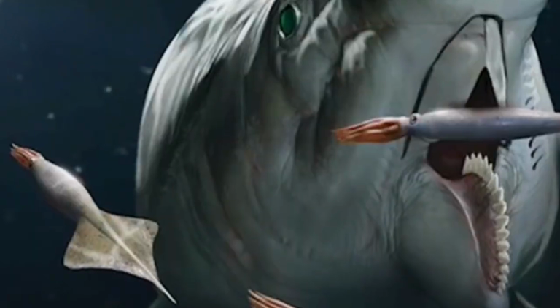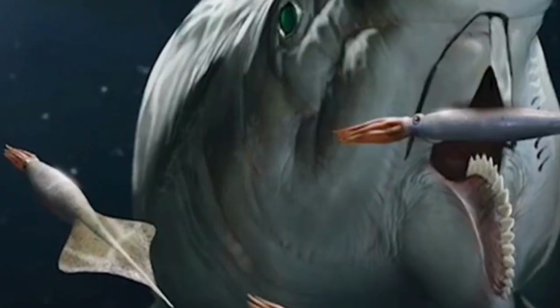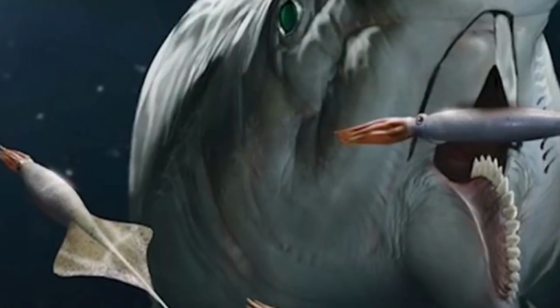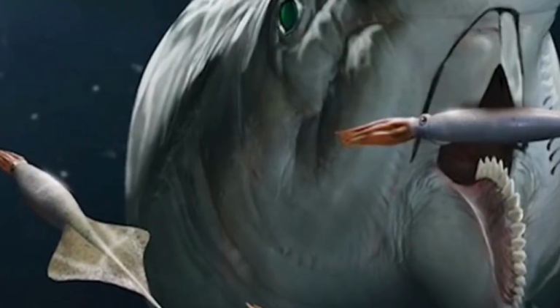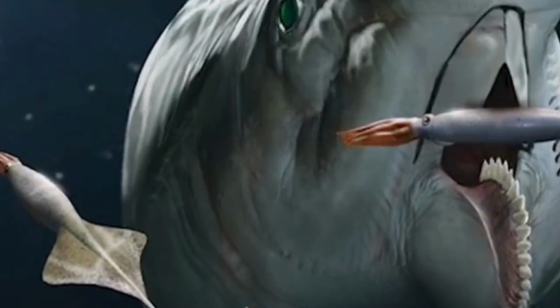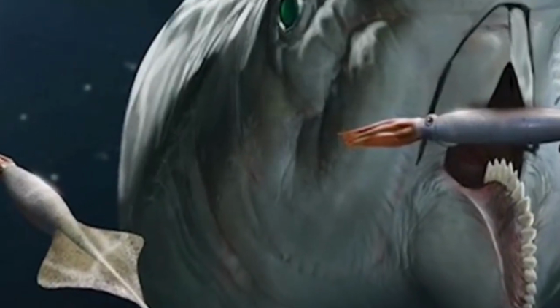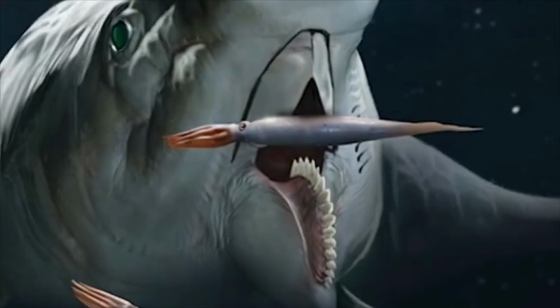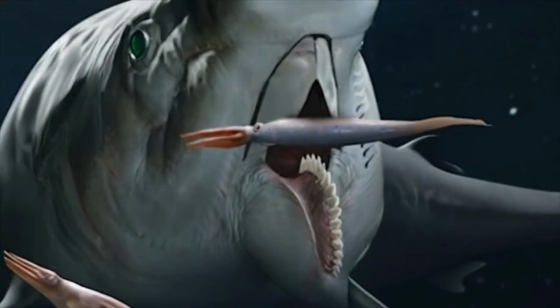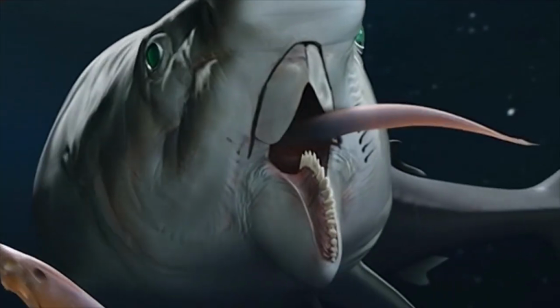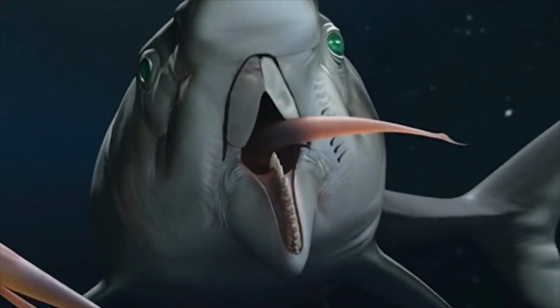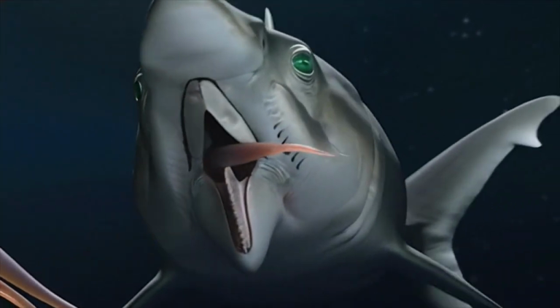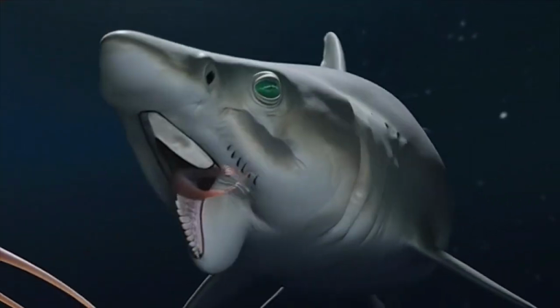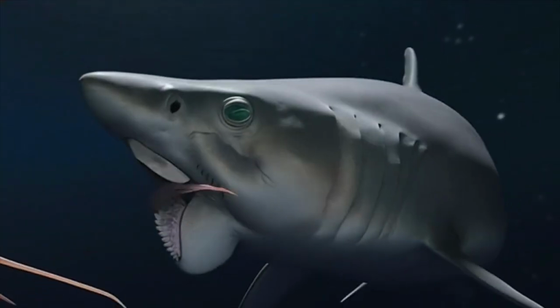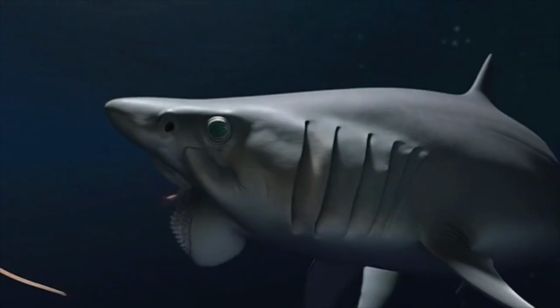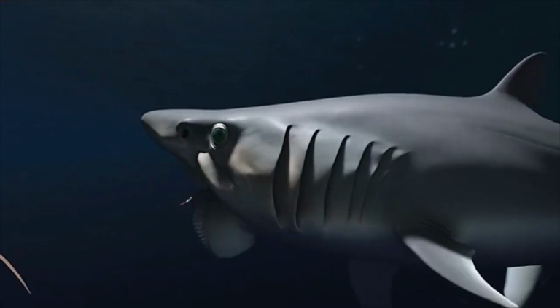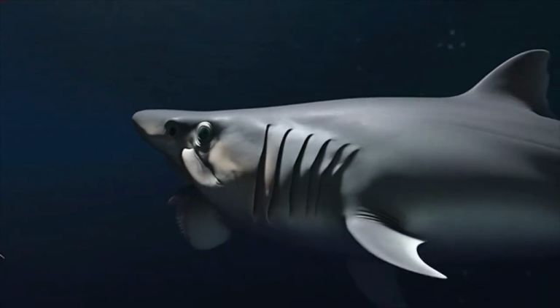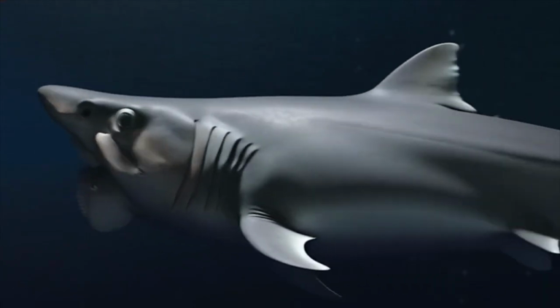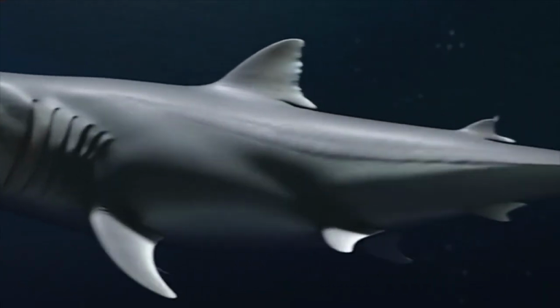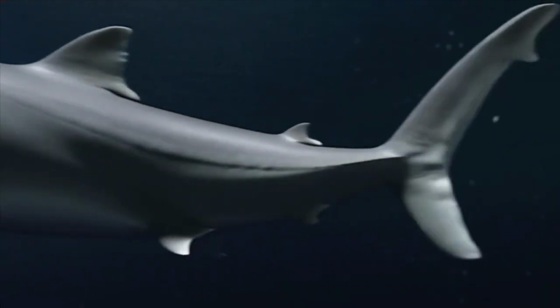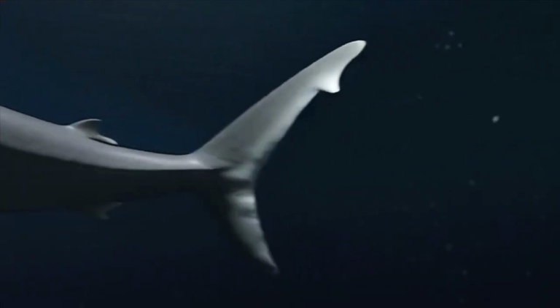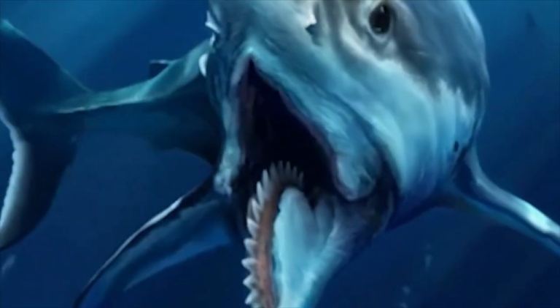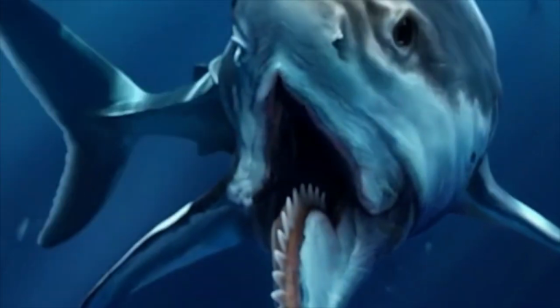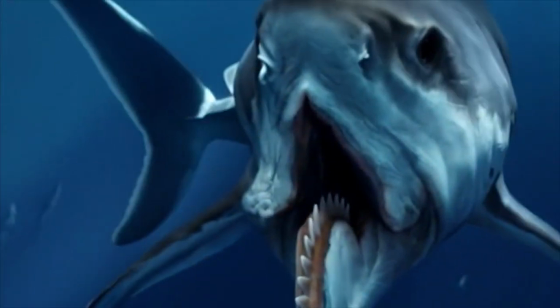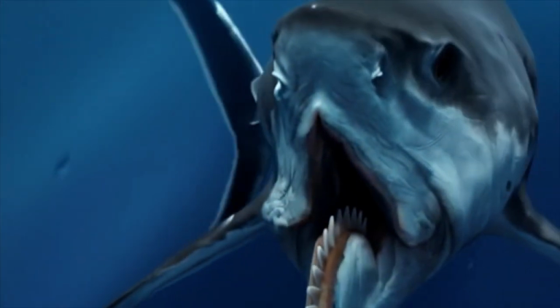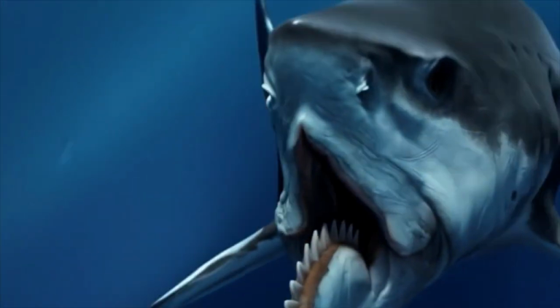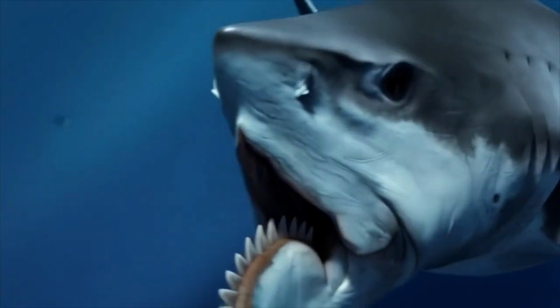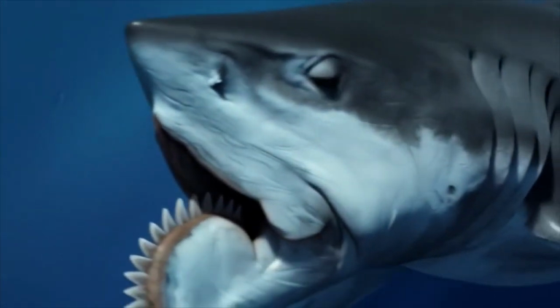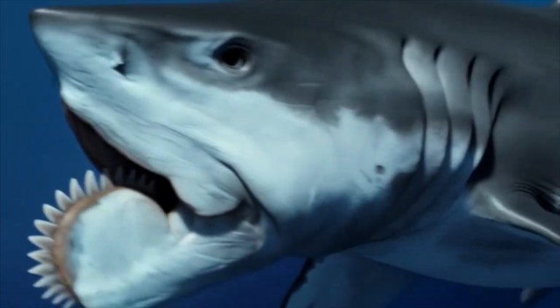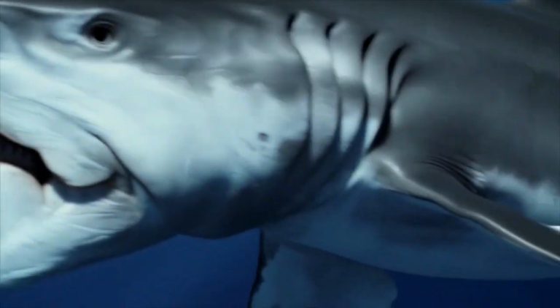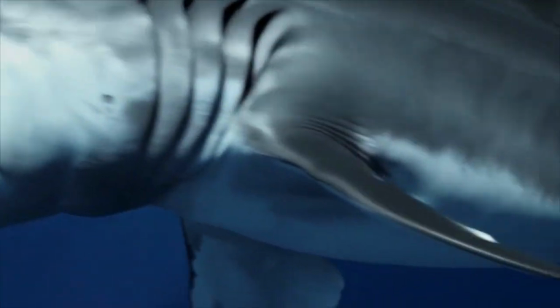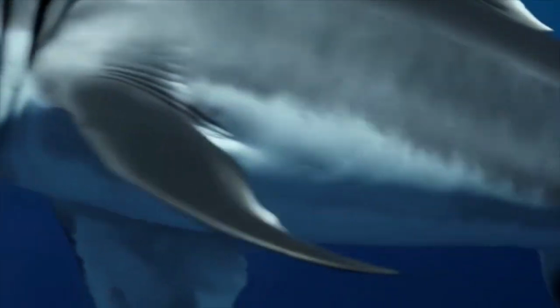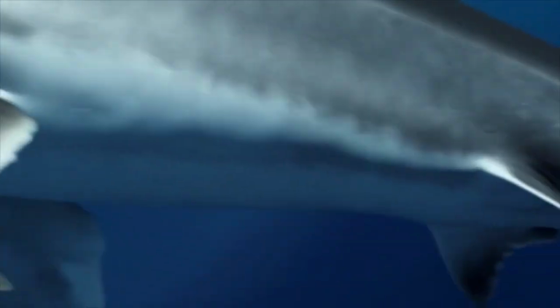Scientists now believe this 10-meter monster used its spiral teeth like a conveyor belt, continuously moving prey into its throat after each bite. Think of it like a biological wood chipper designed specifically for crushing ammonites and other shelled creatures.